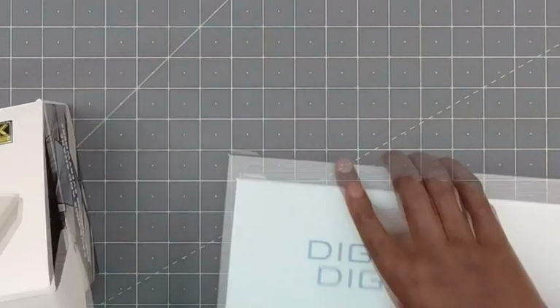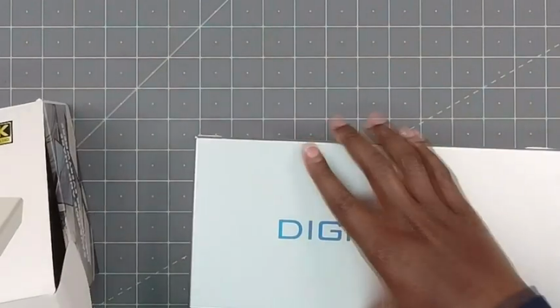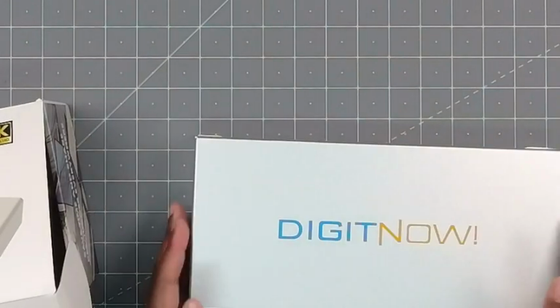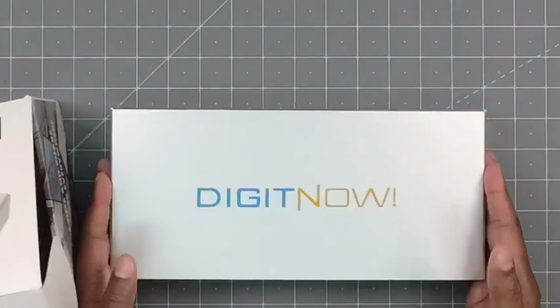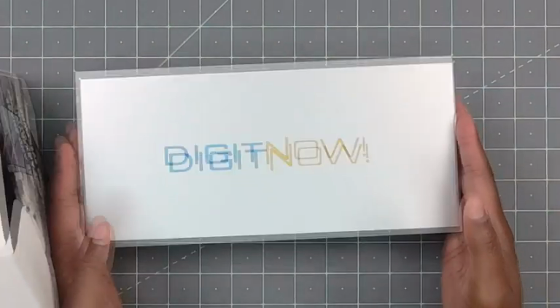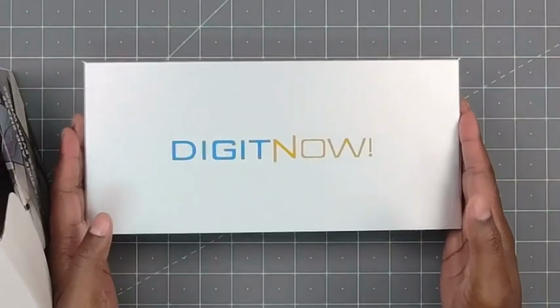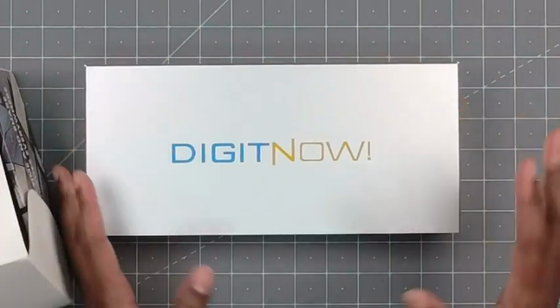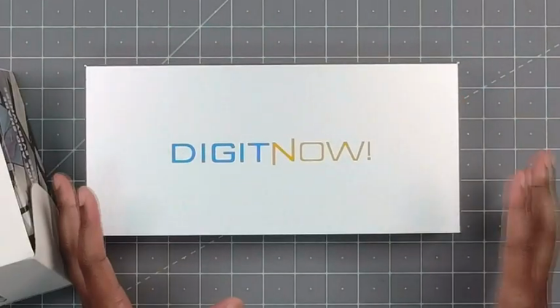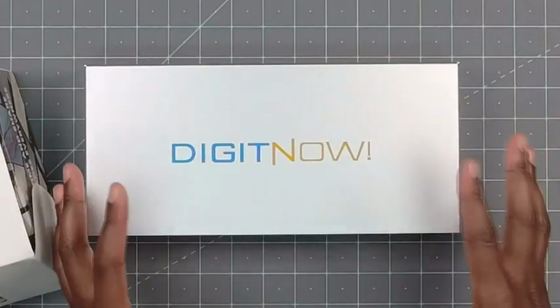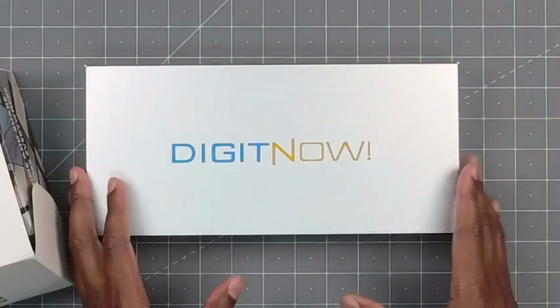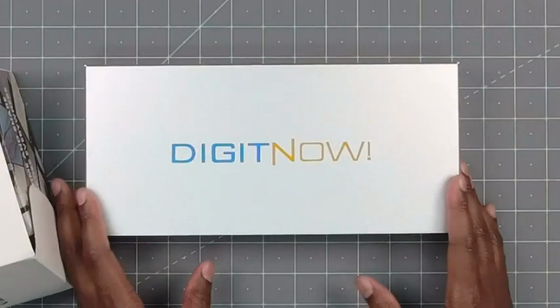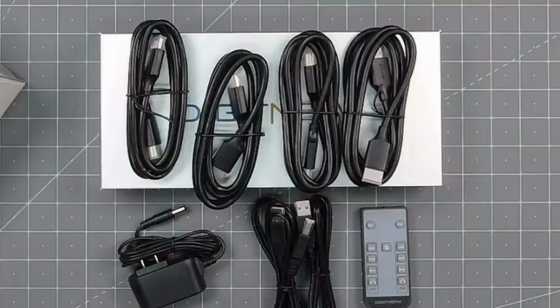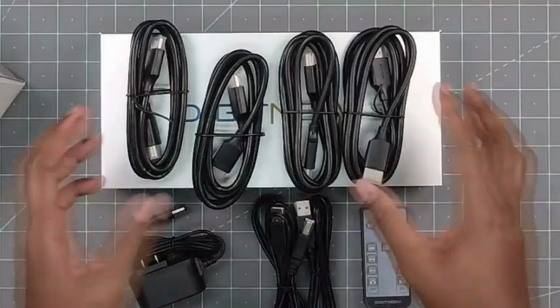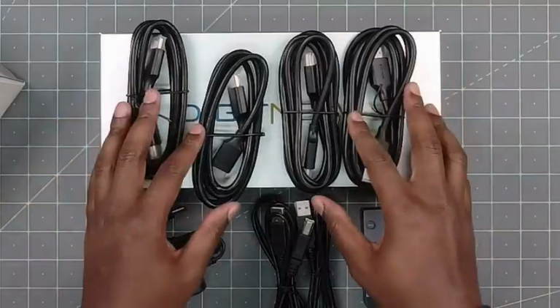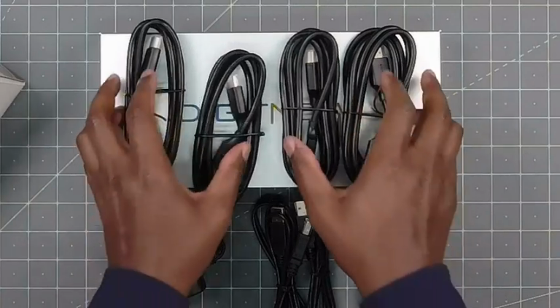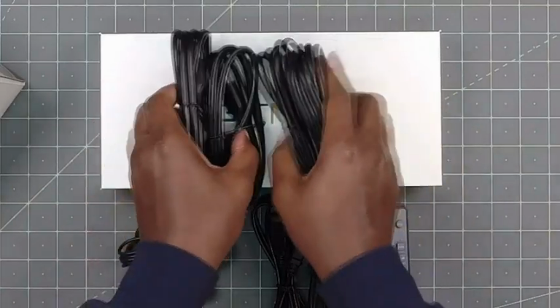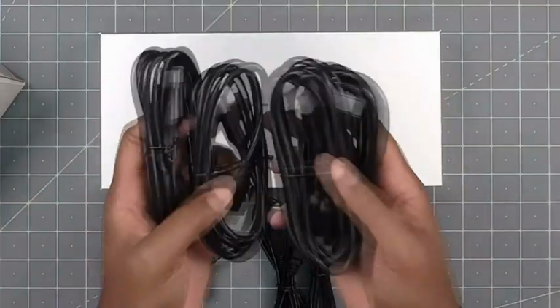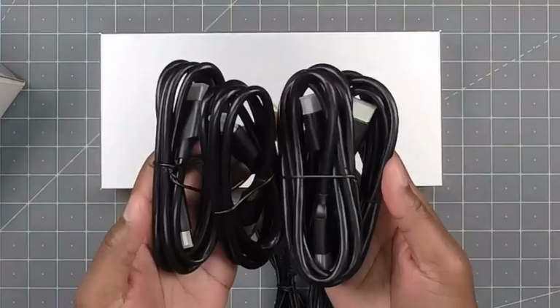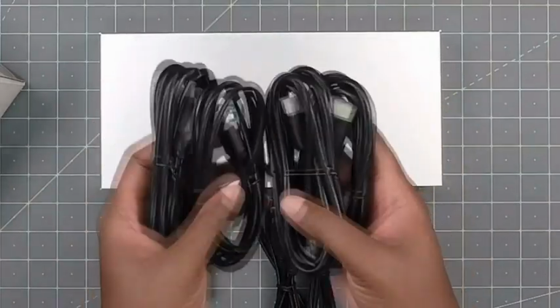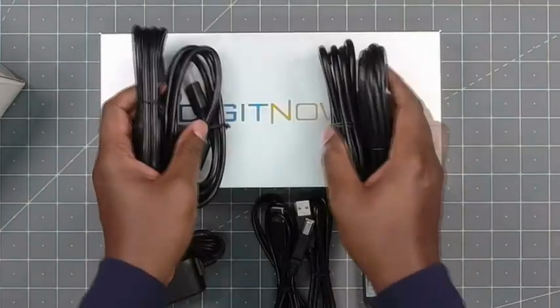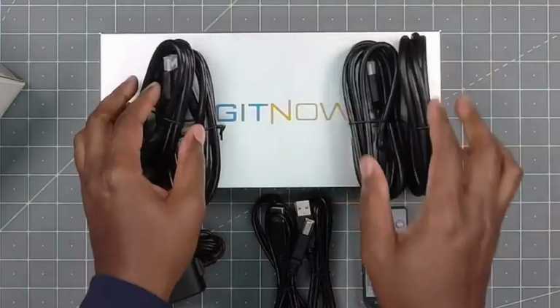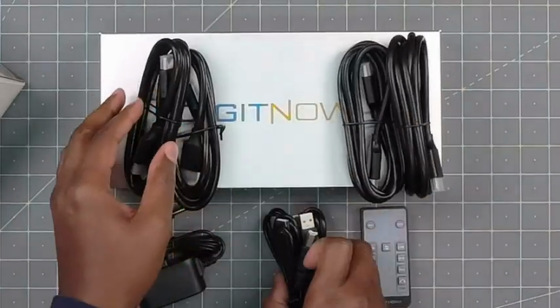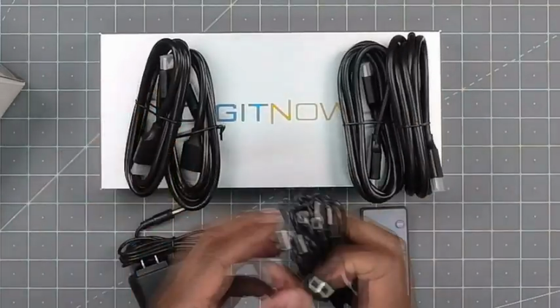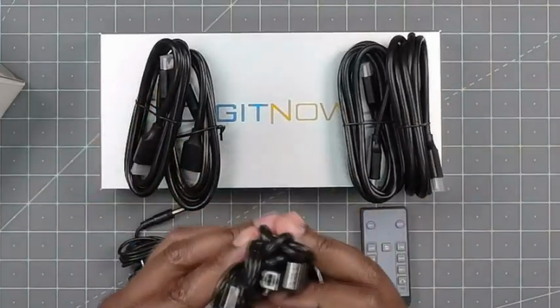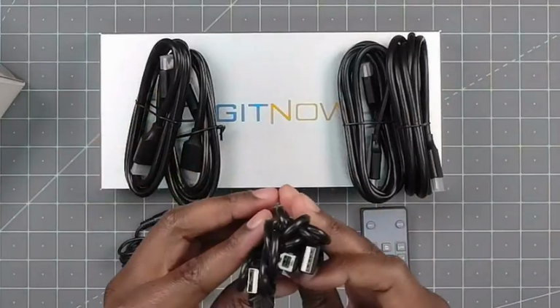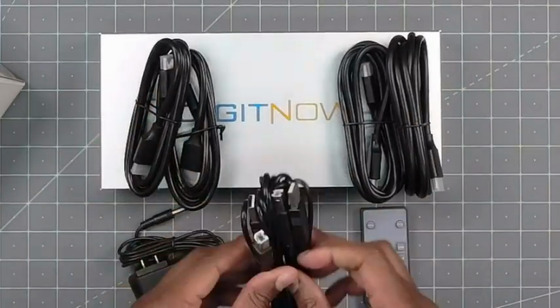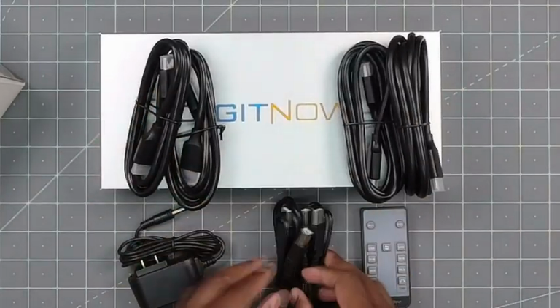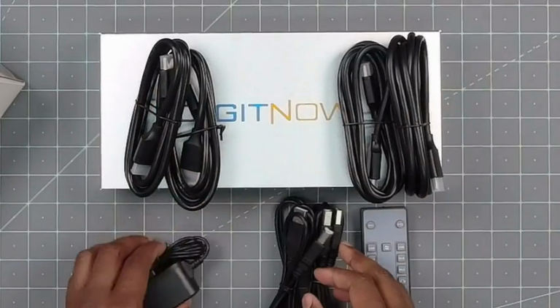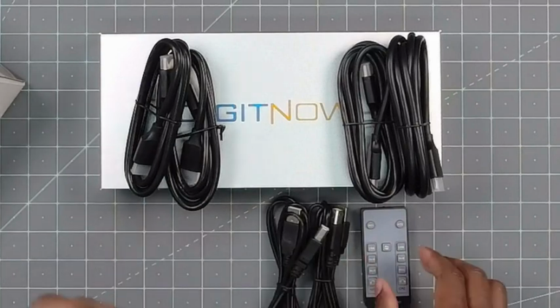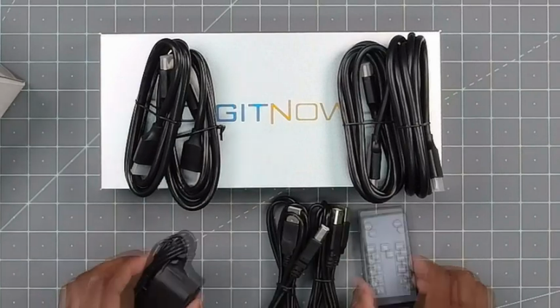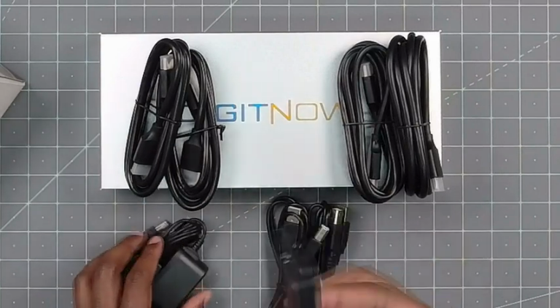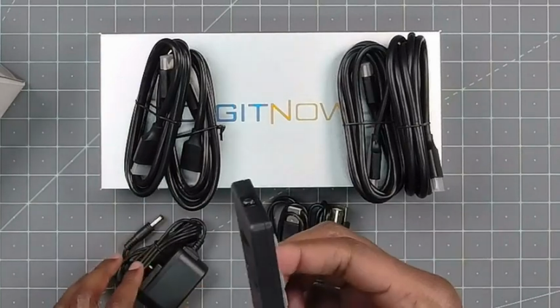This thing is very light, big, but light. Out of the box you get four HDMI cables, you get two USB cables, a power brick, and a remote.